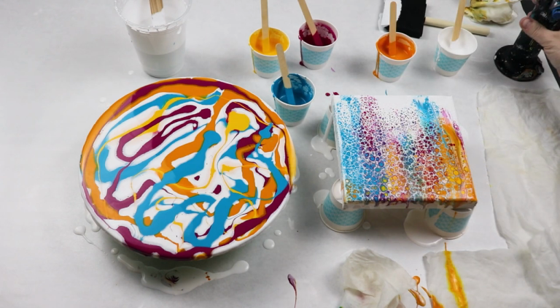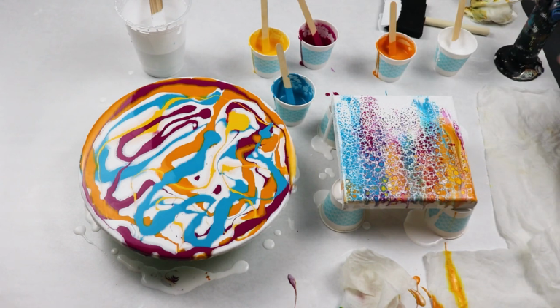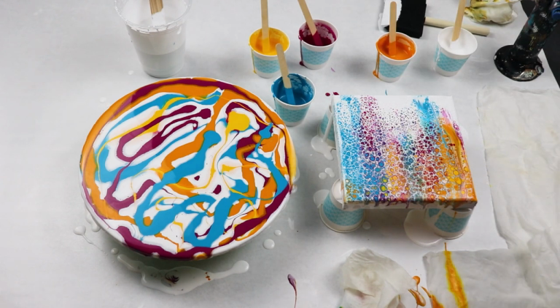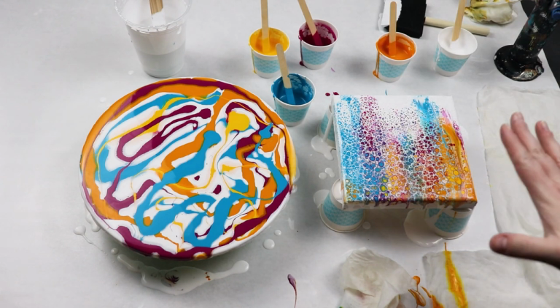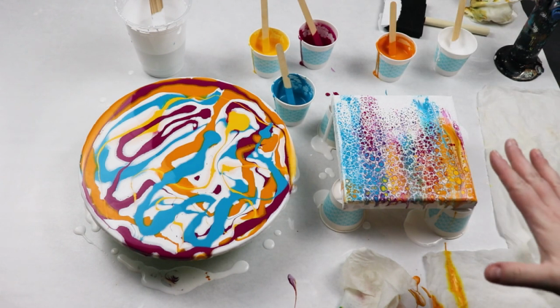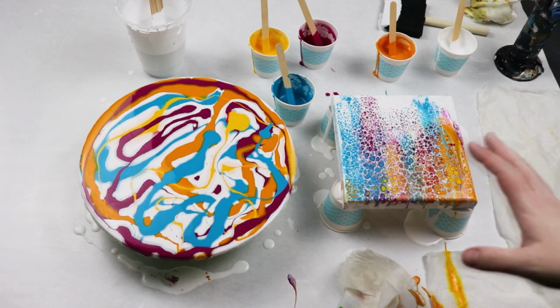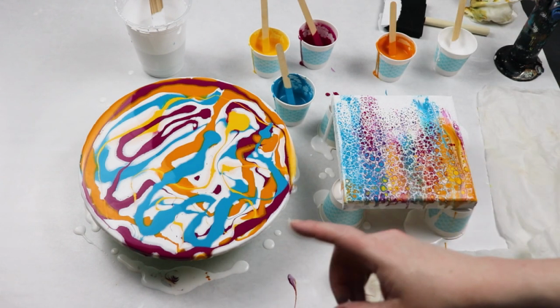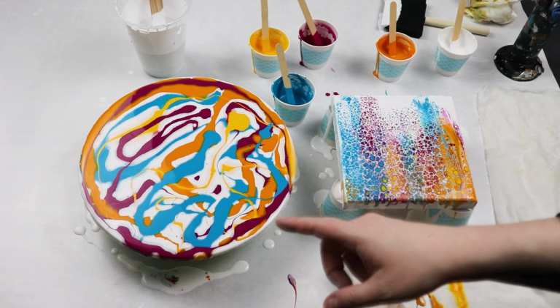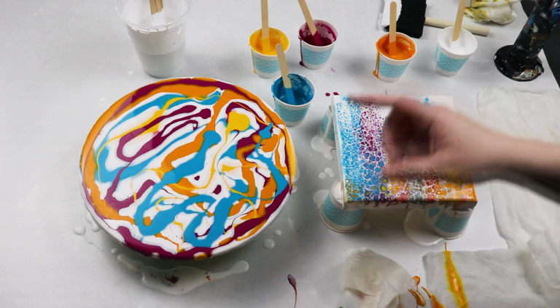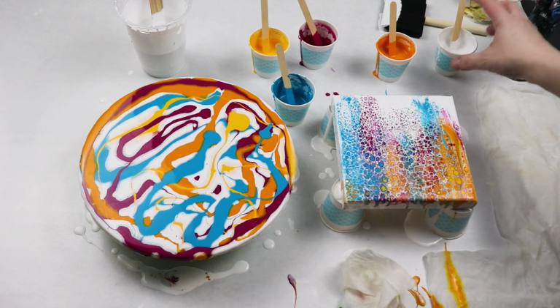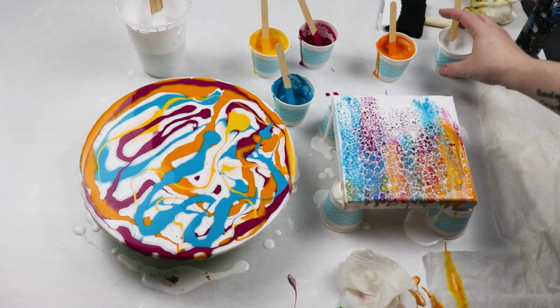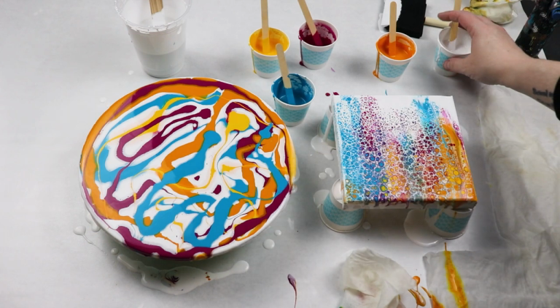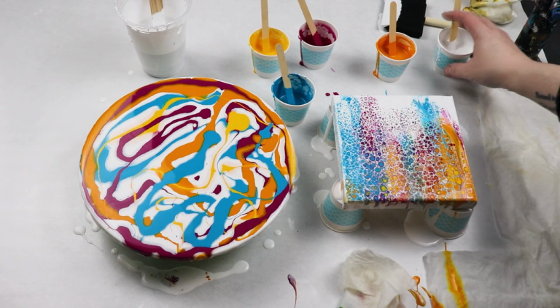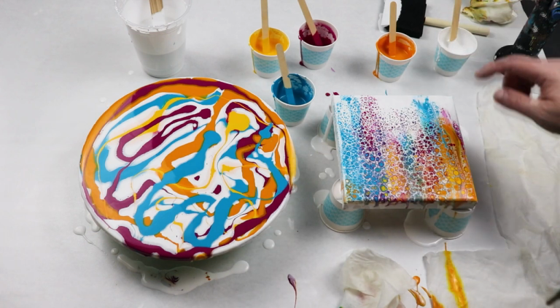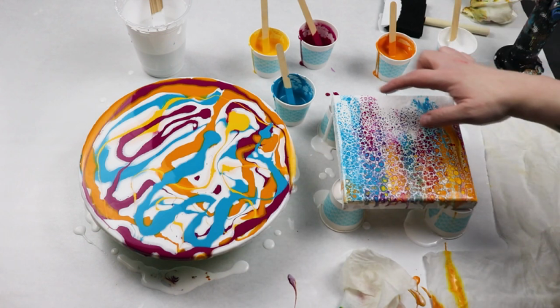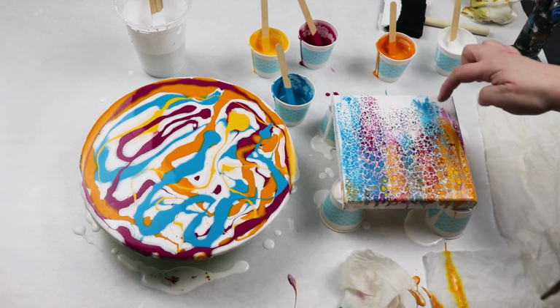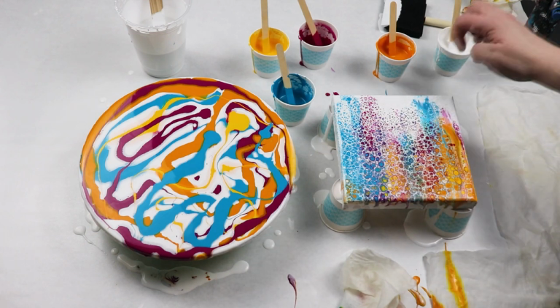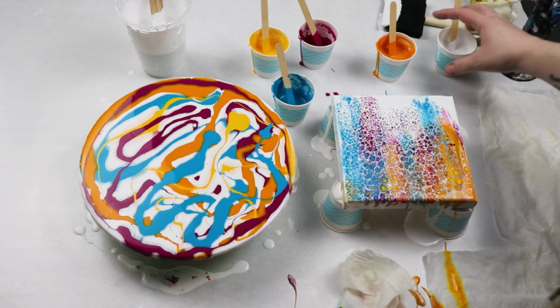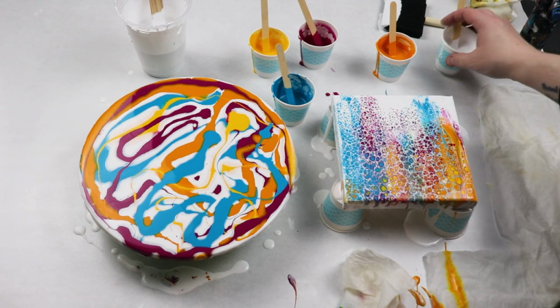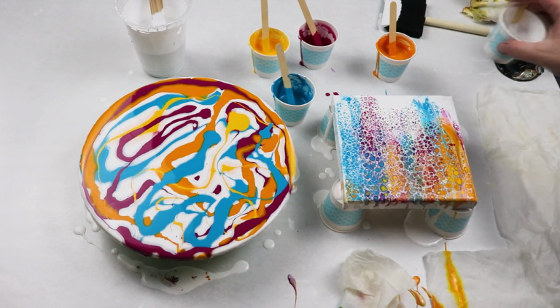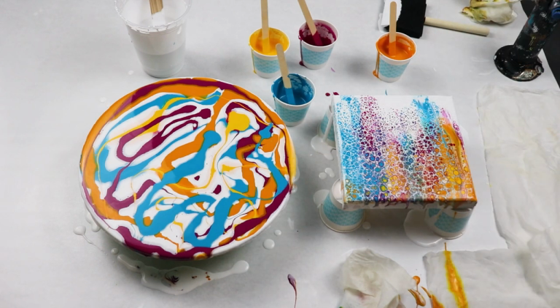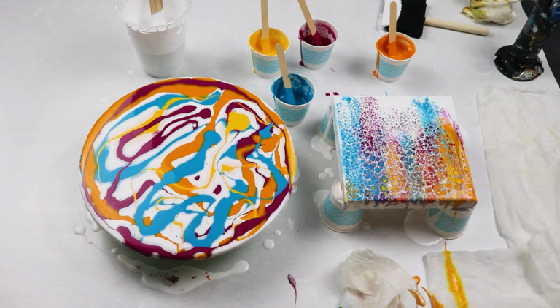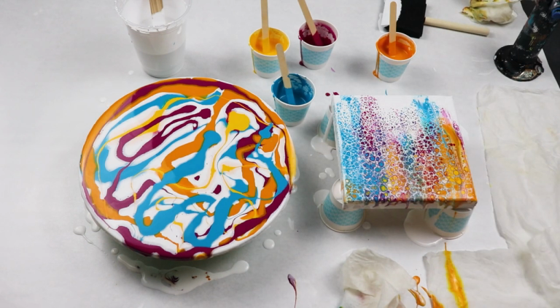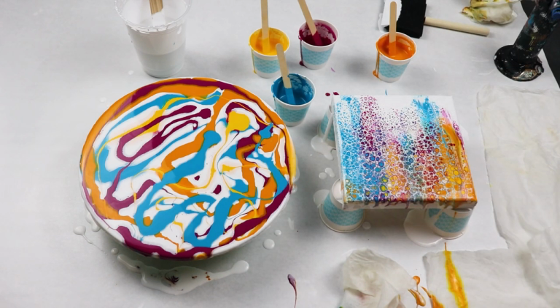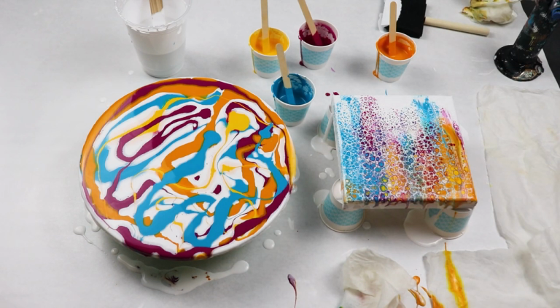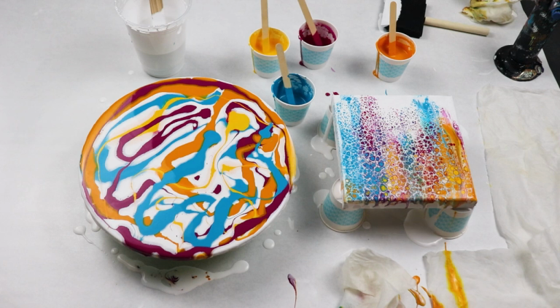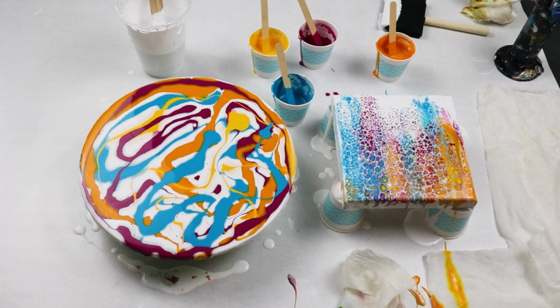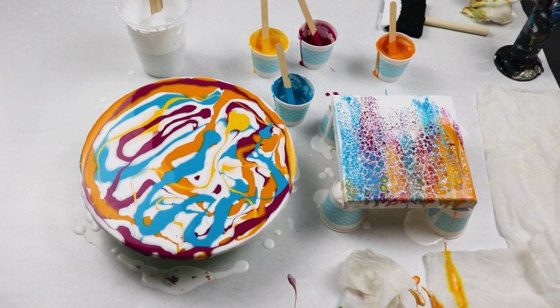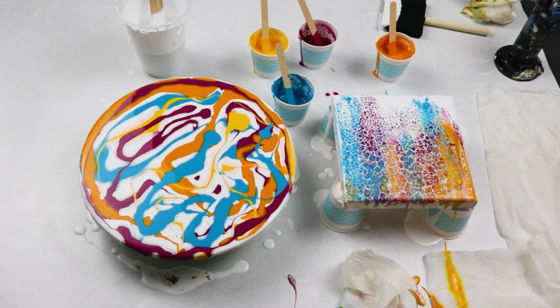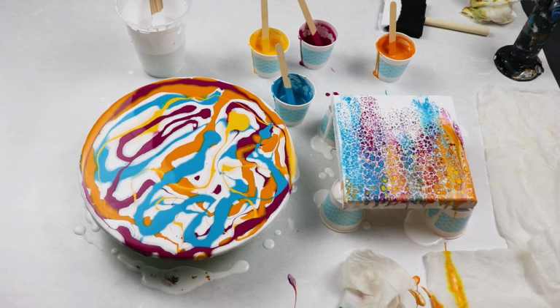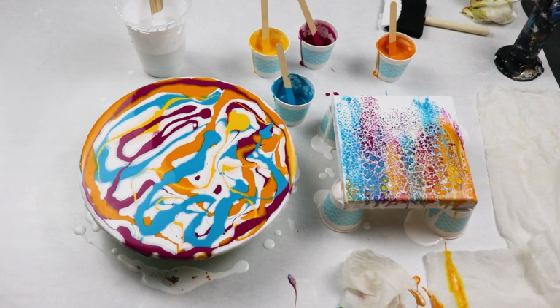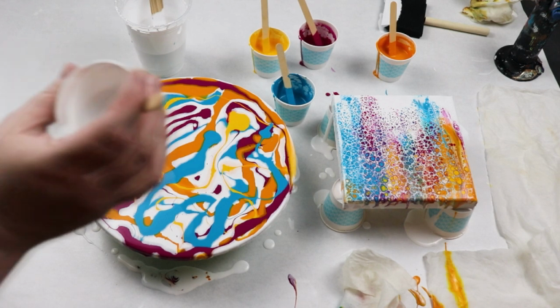I'm going to let that sit for a minute while I swipe my circle, and then I may tilt it a little bit just to get some of that white off, but overall I got a lot of really nice cells on that one.